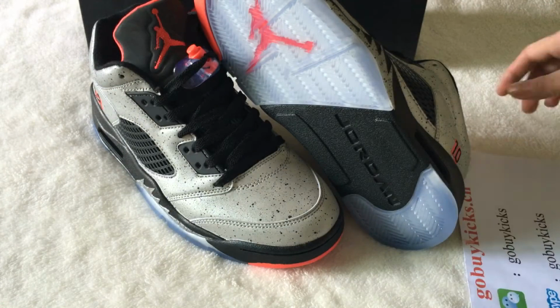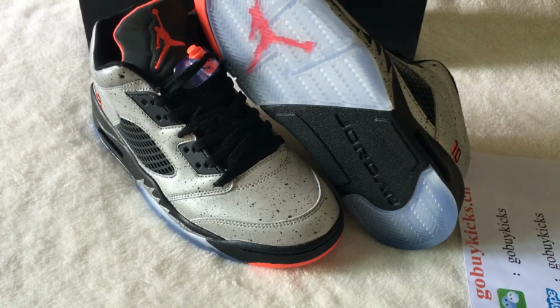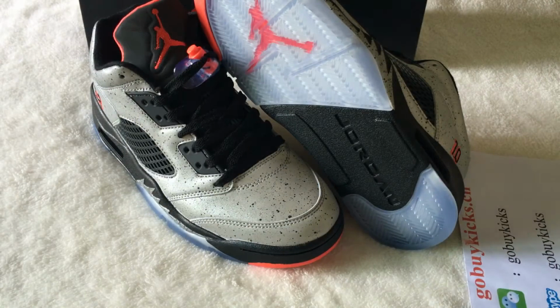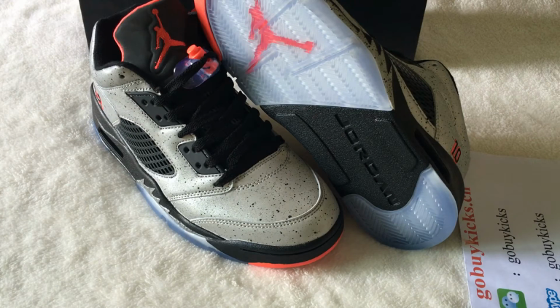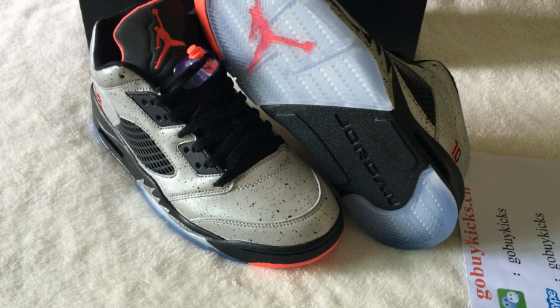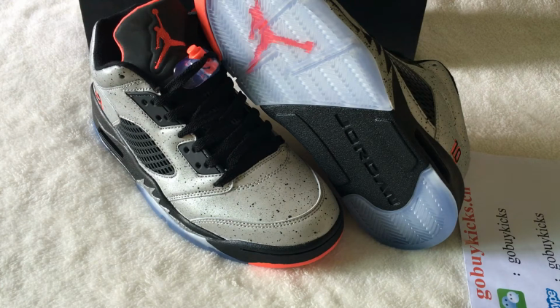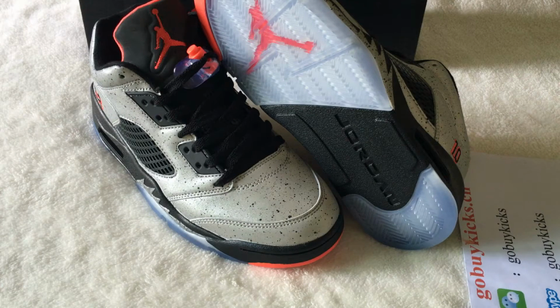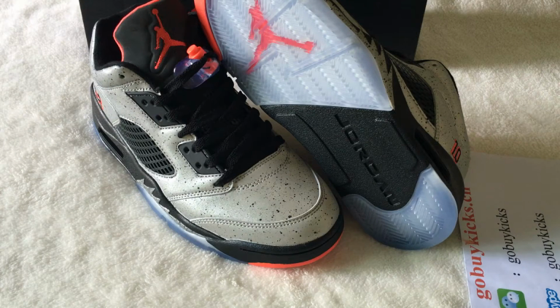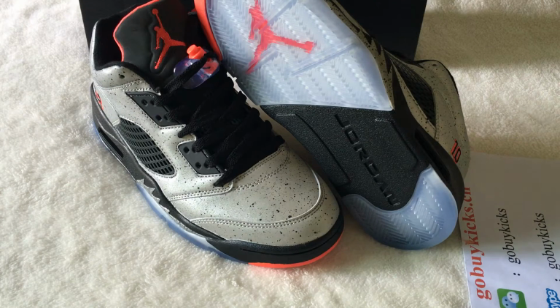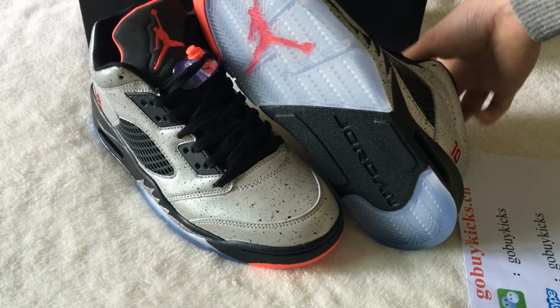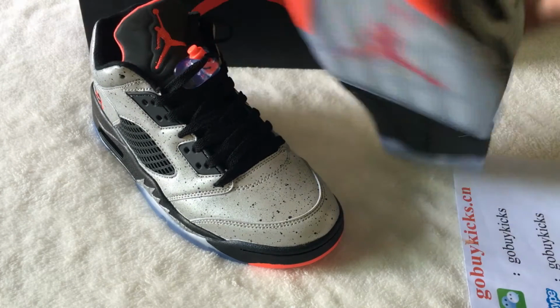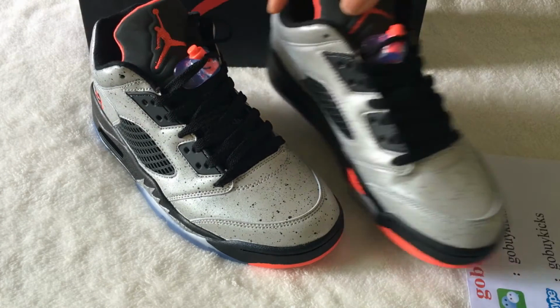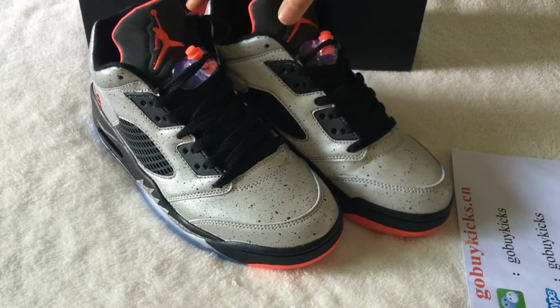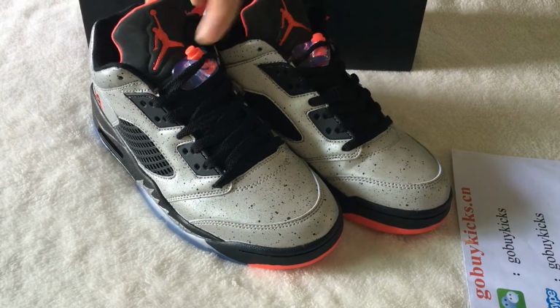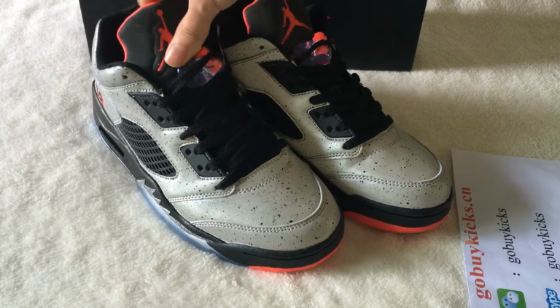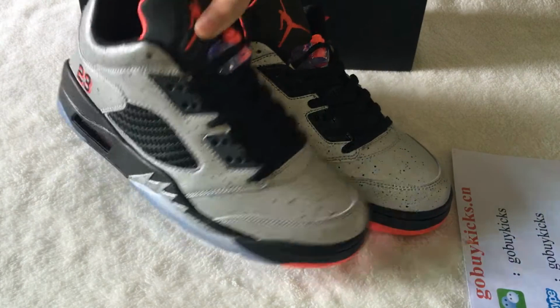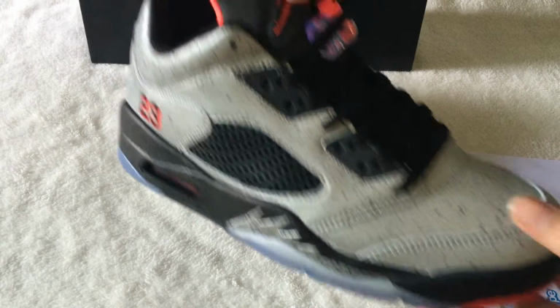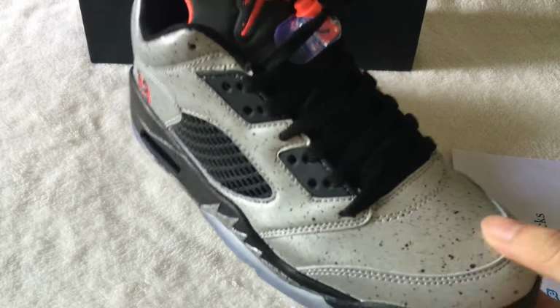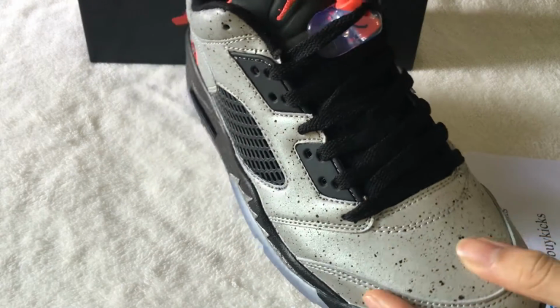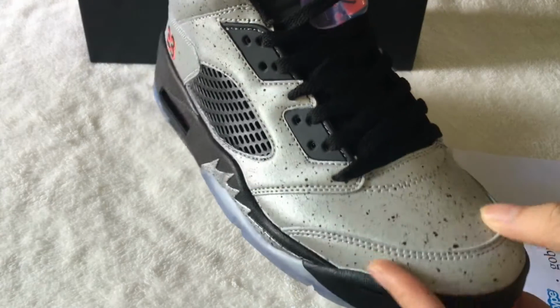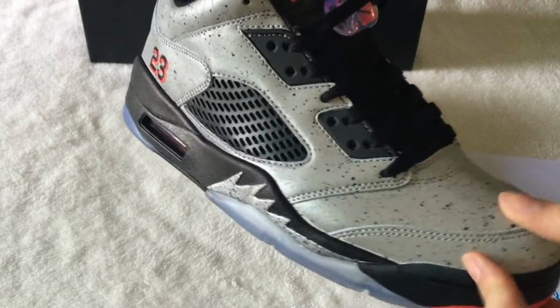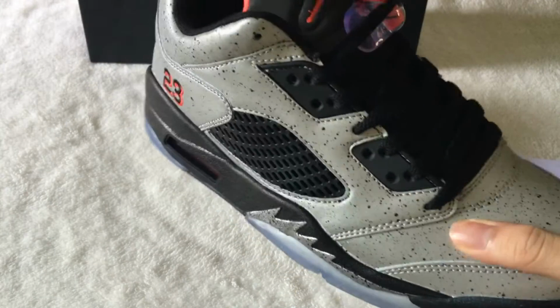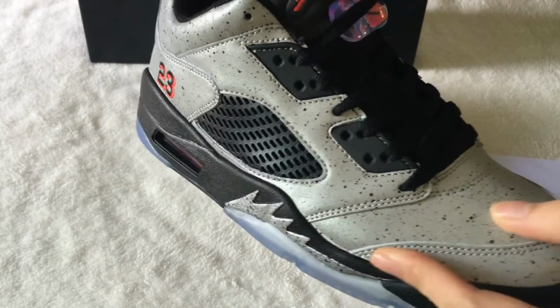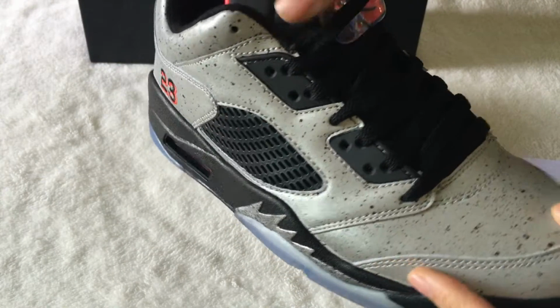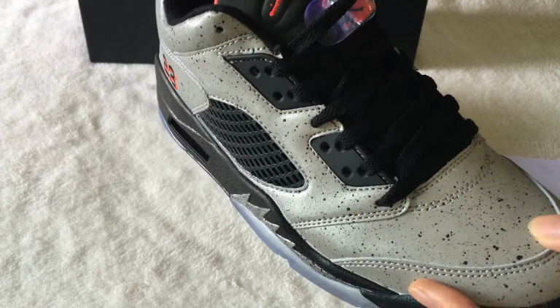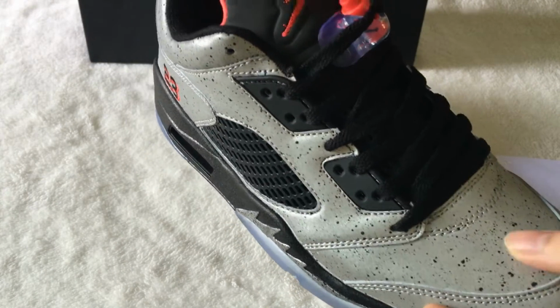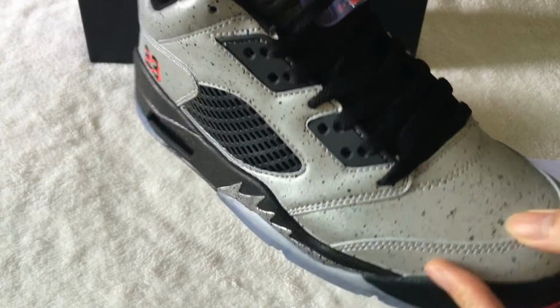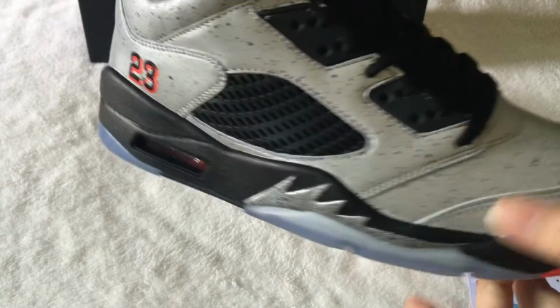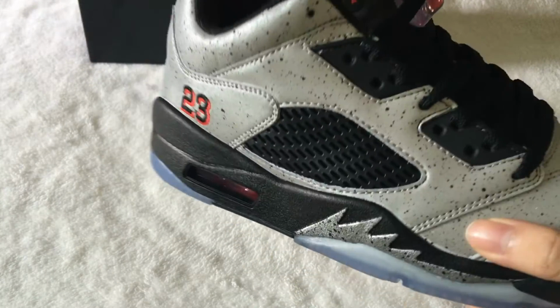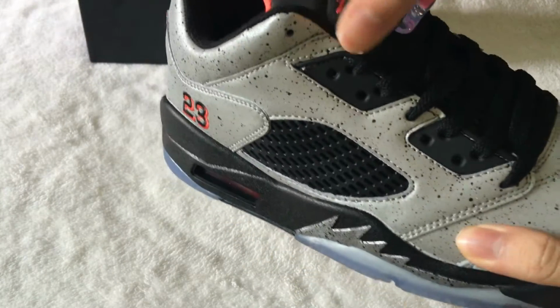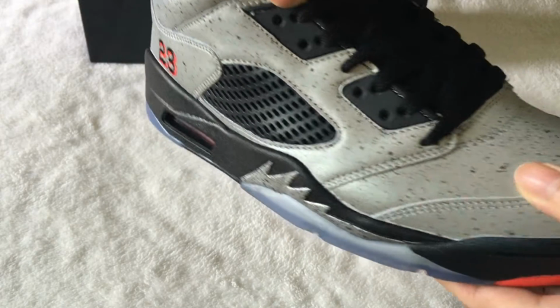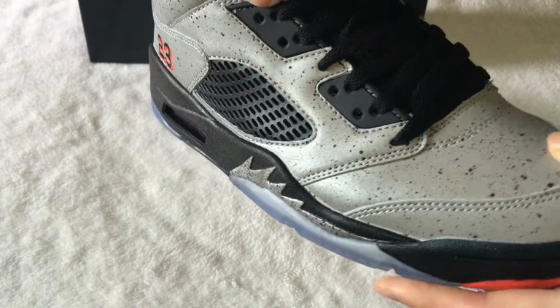Today I want to show you the Air Jordan 5. The shoe is used in 3M quality. In the tab, you can see it is with the 3M material.